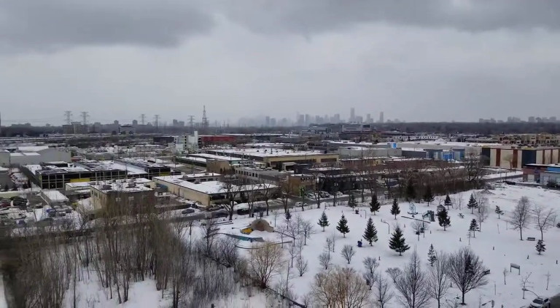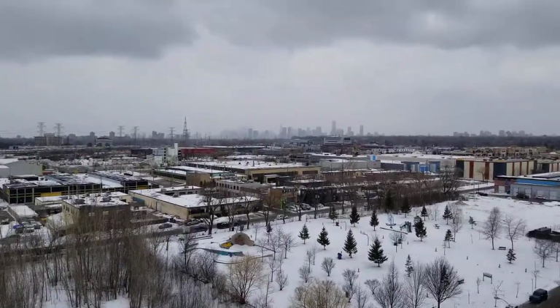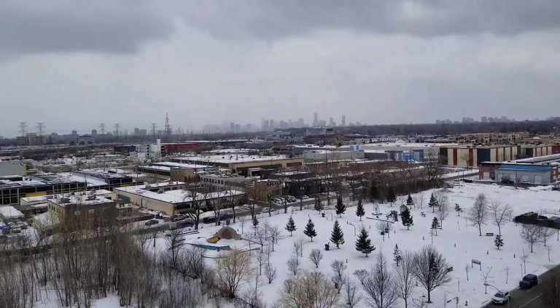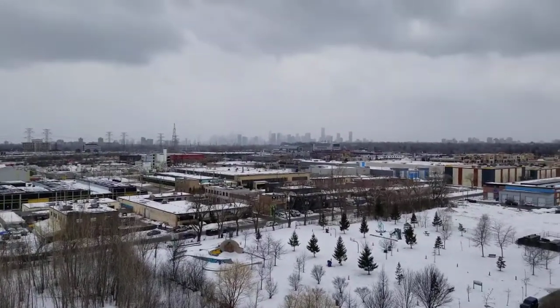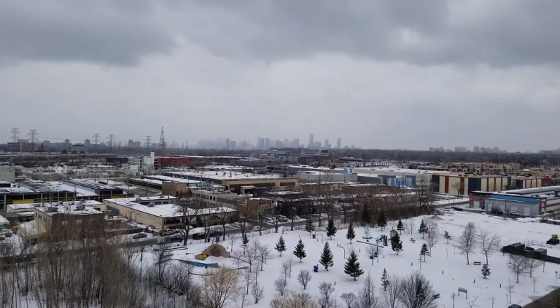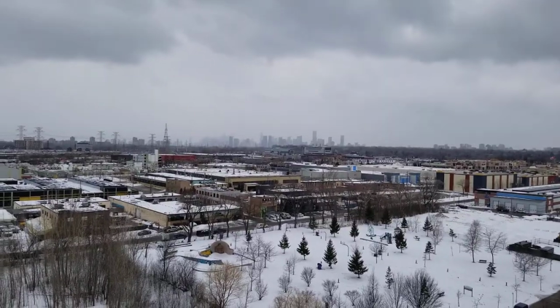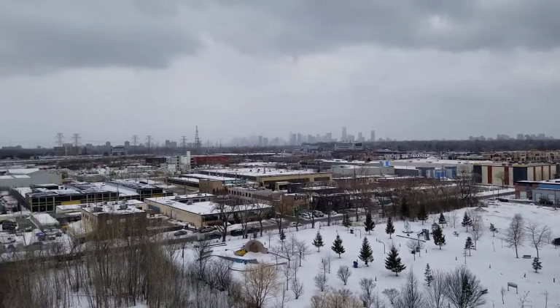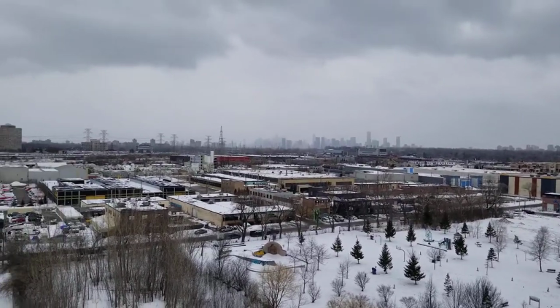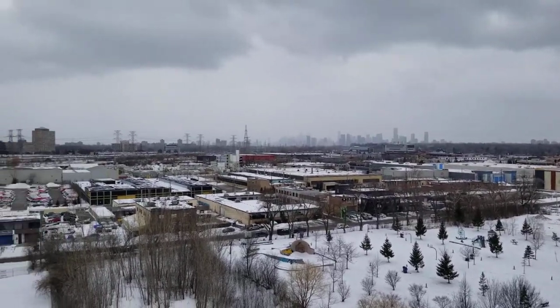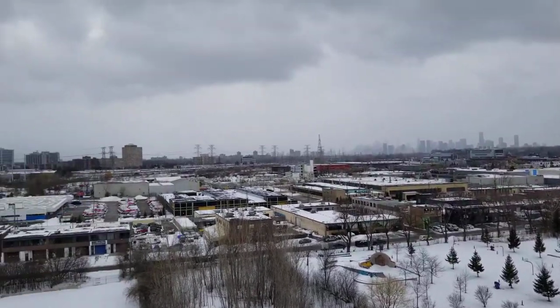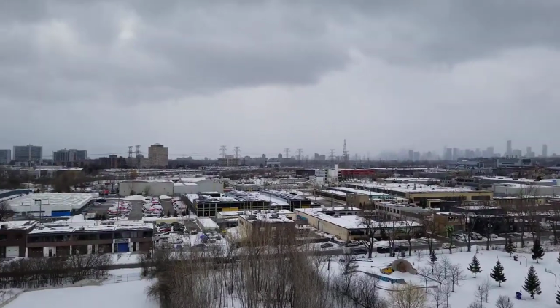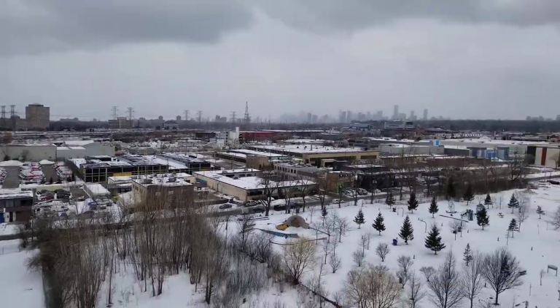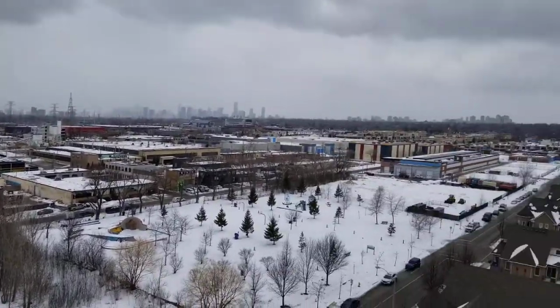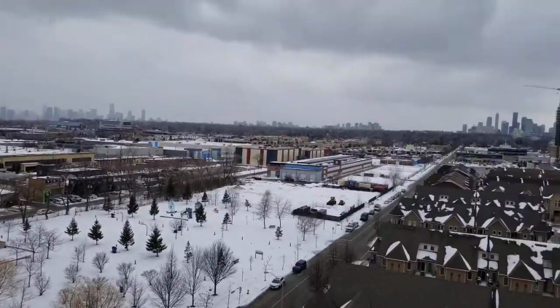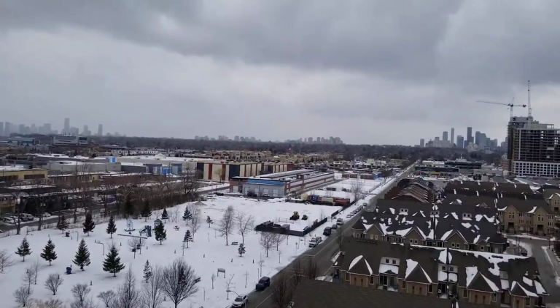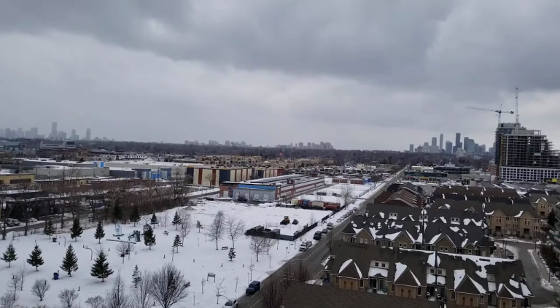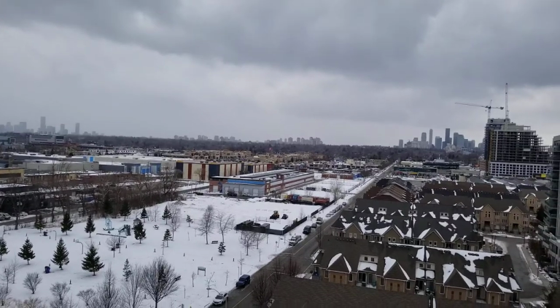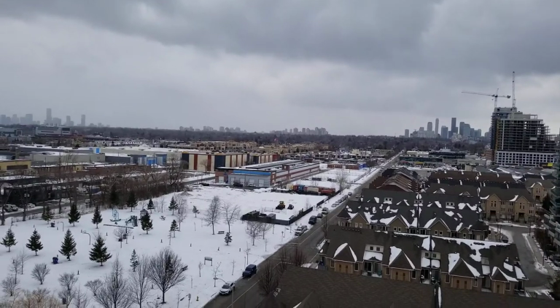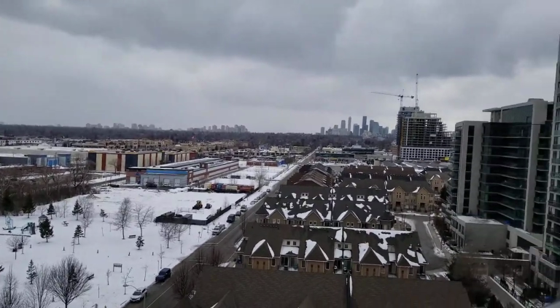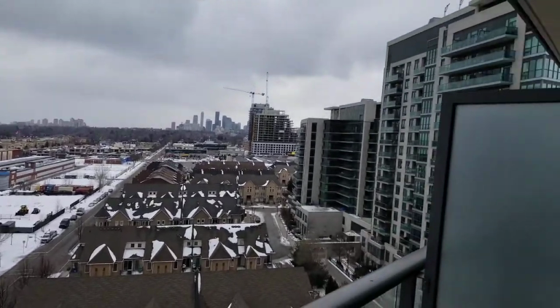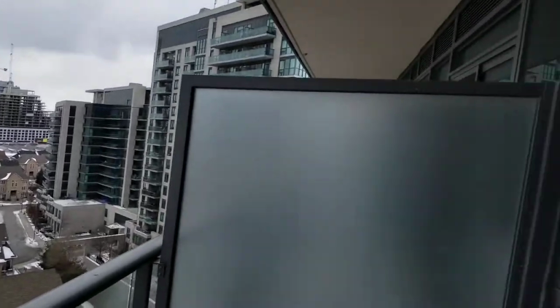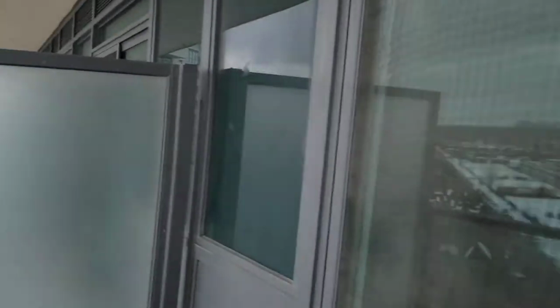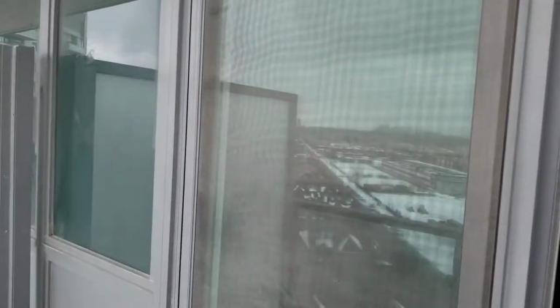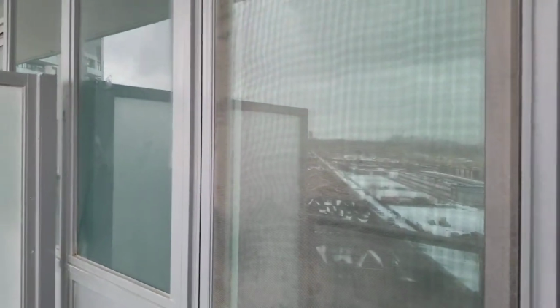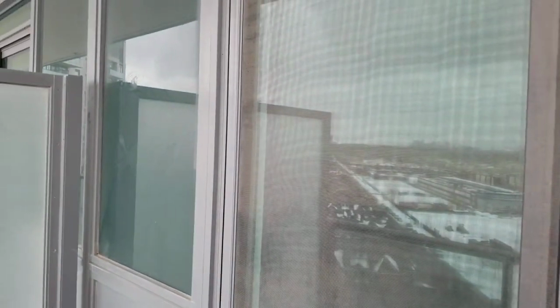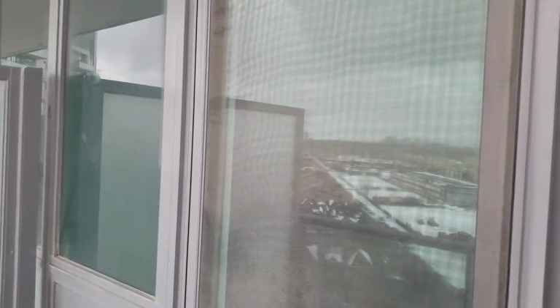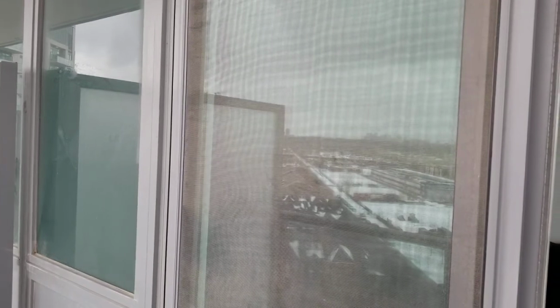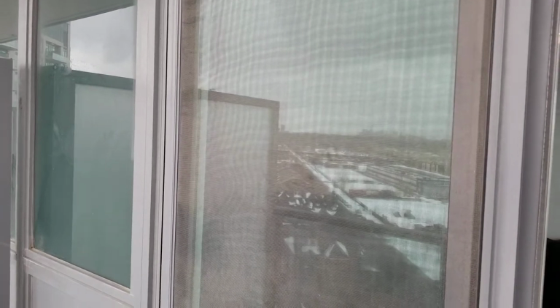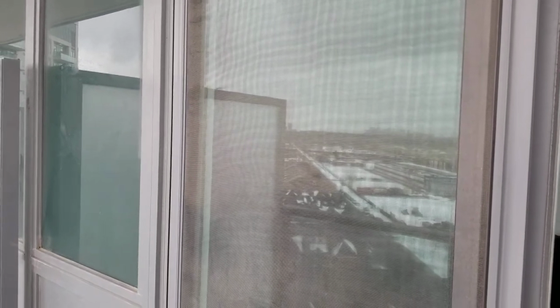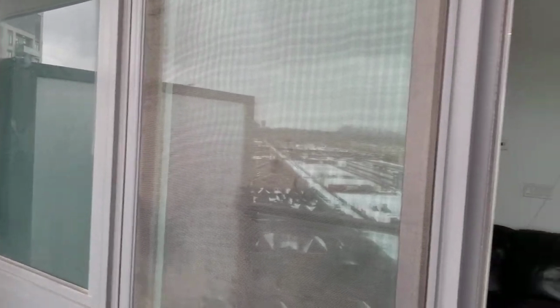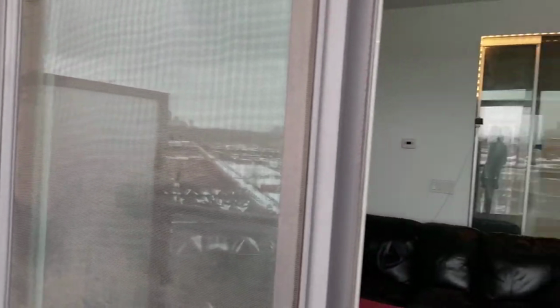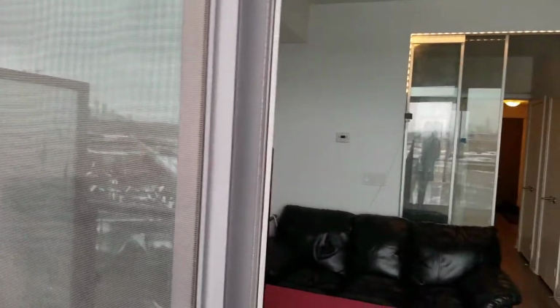Easy access to the Don Valley Parkway to downtown or to the 401. The building features great recreation facilities including a fitness and yoga center, guest suites, and concierge.